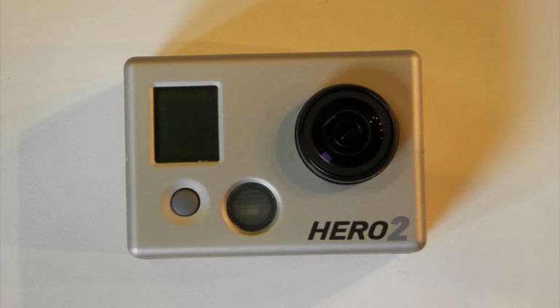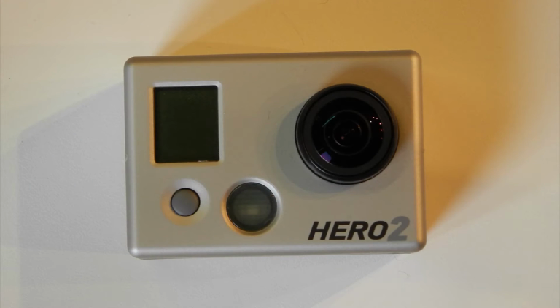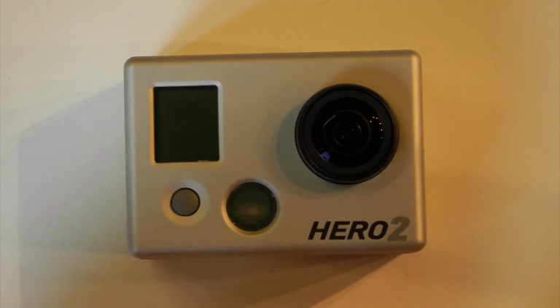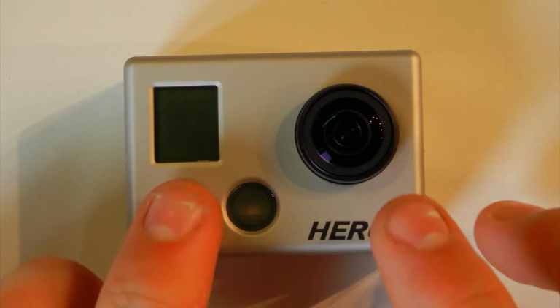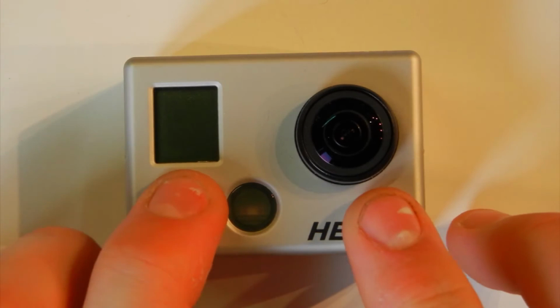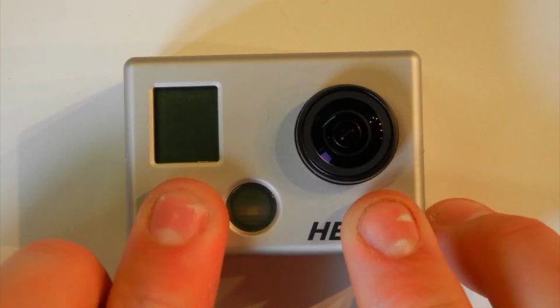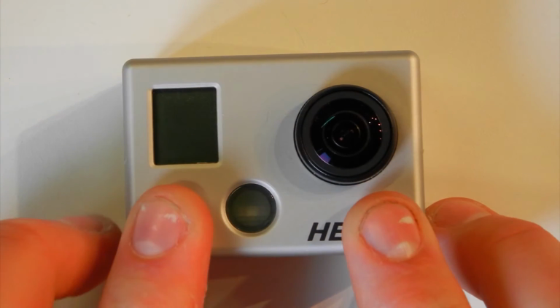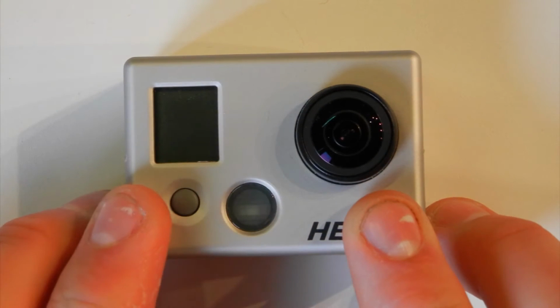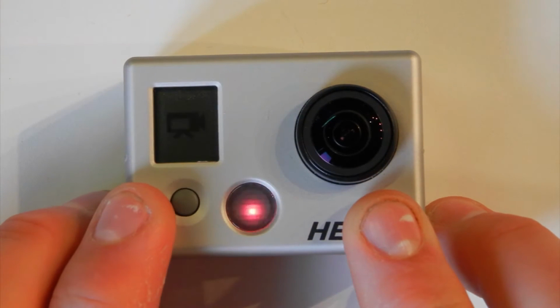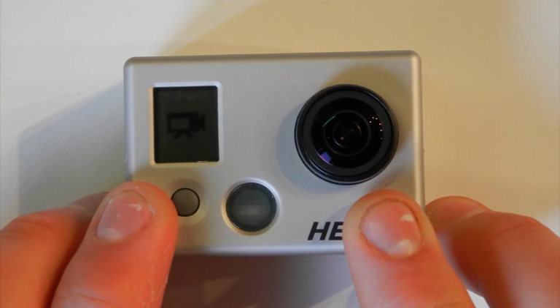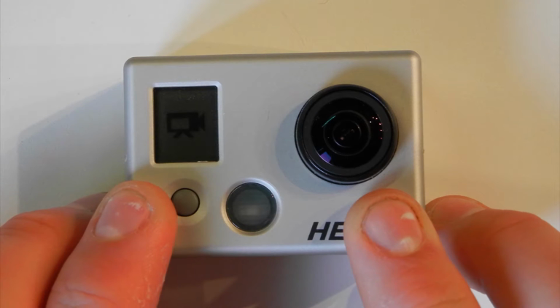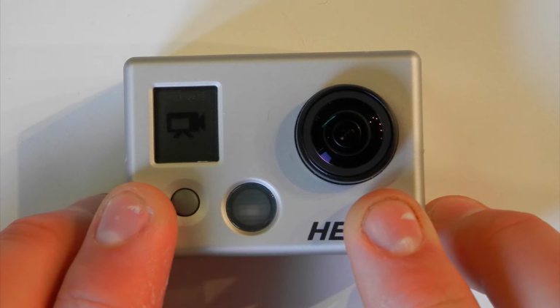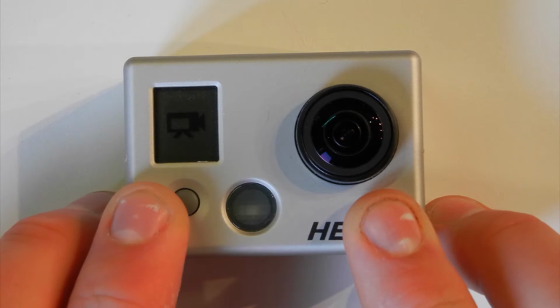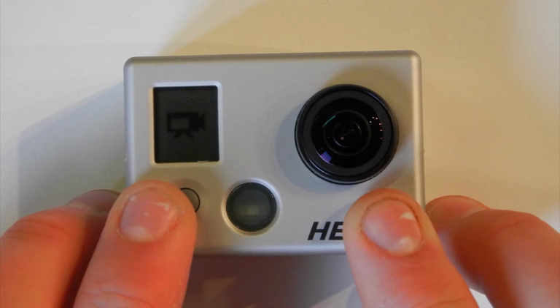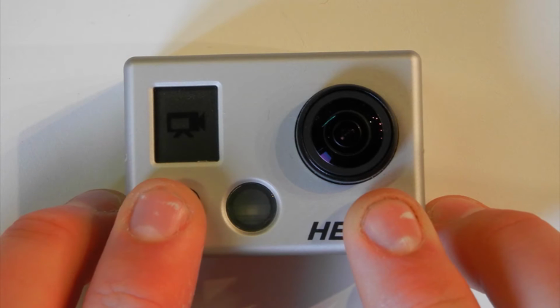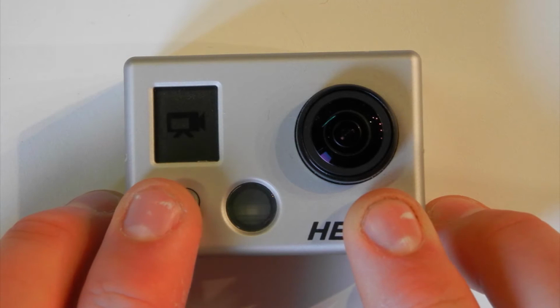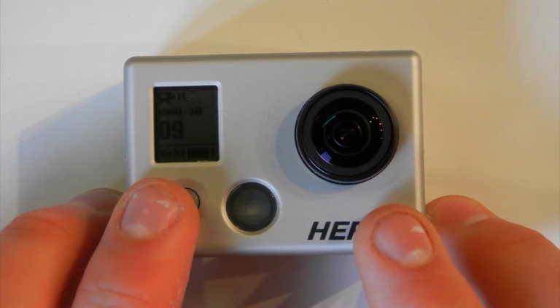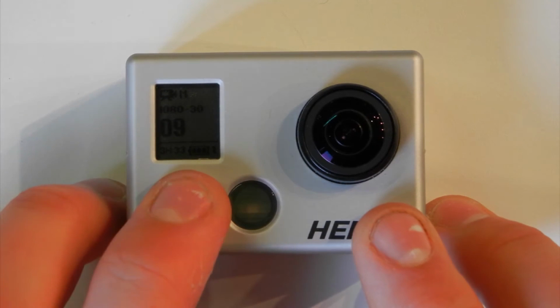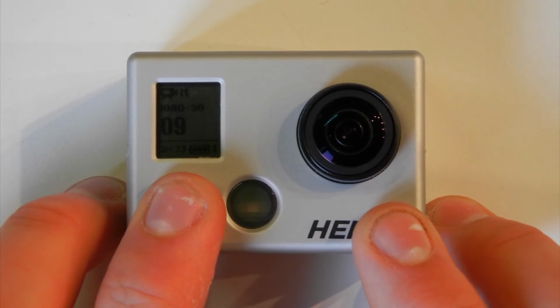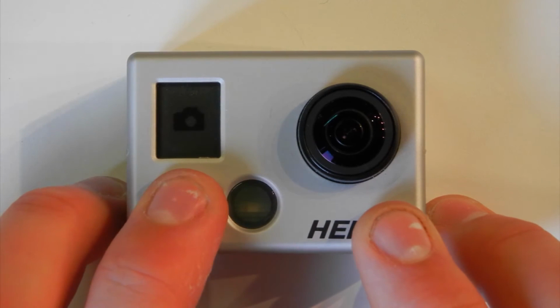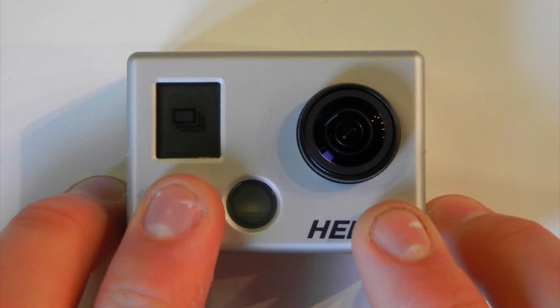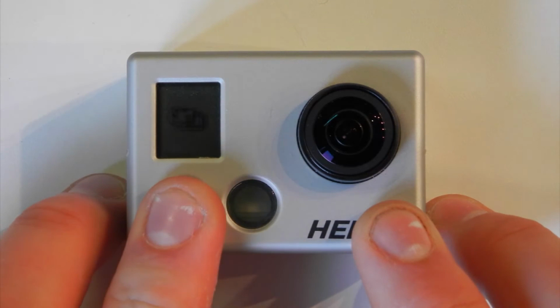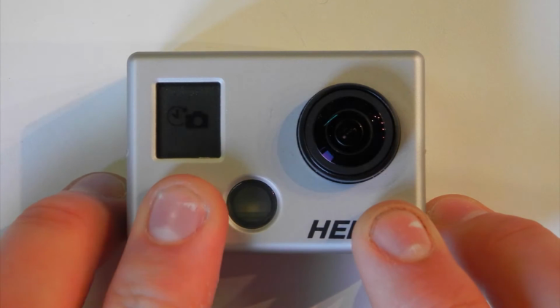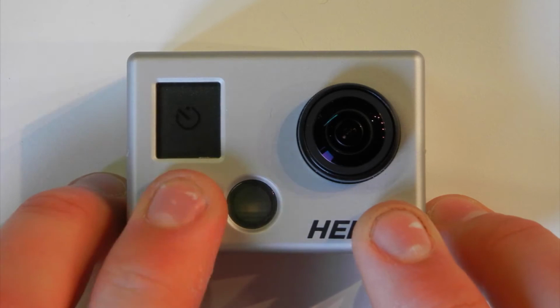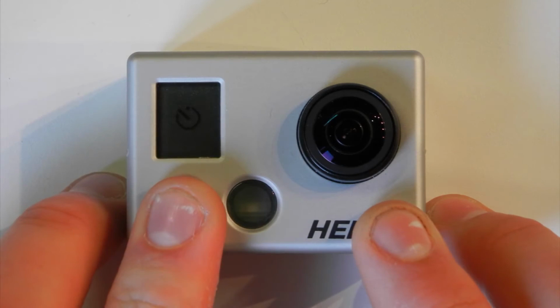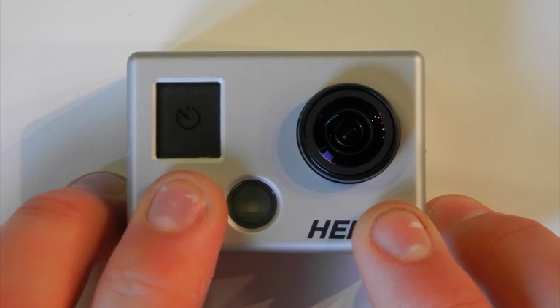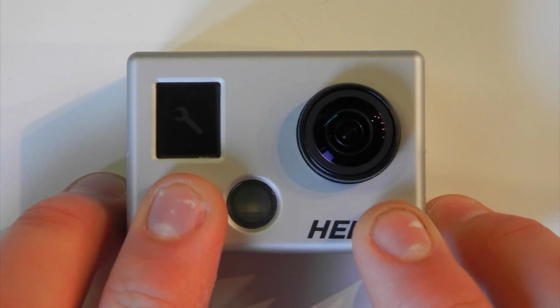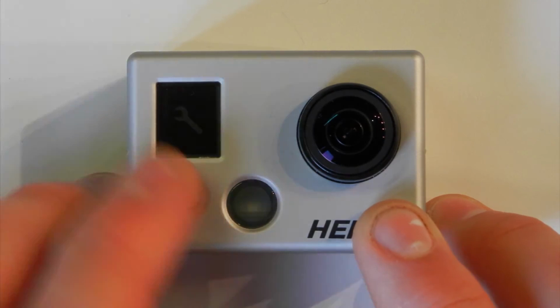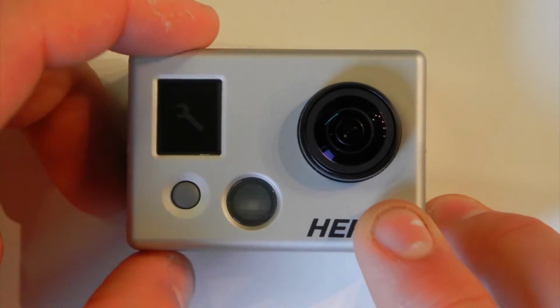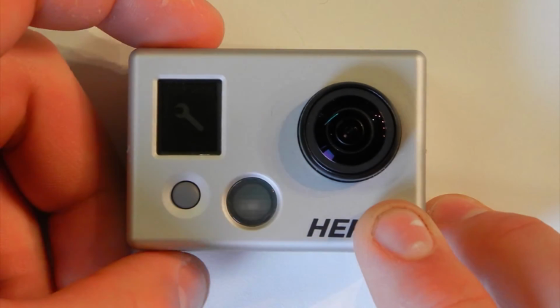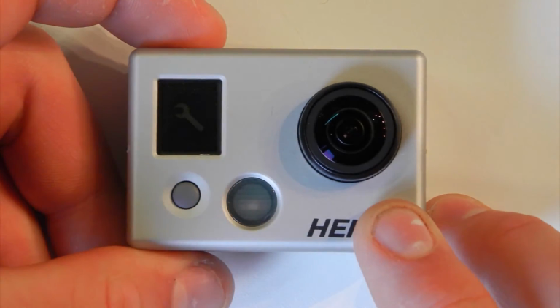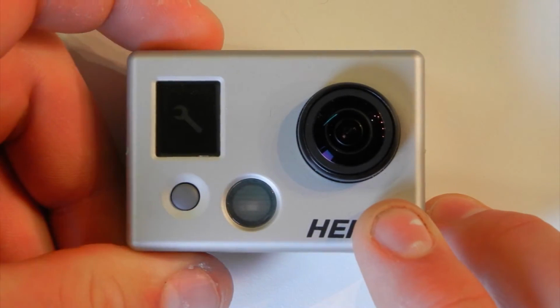So to do this, you simply turn on the camera. Use the mode button to scroll through the menu until you get to the settings menu, then use the select button to enter.